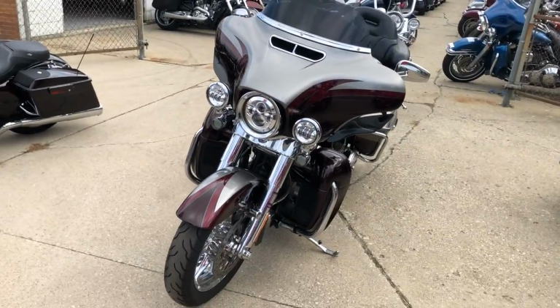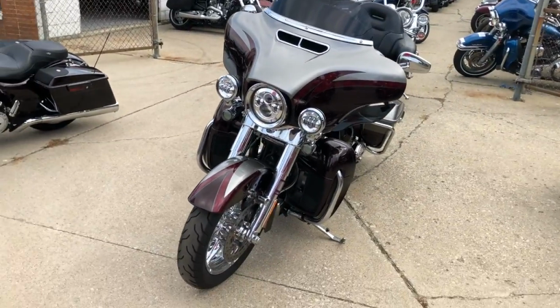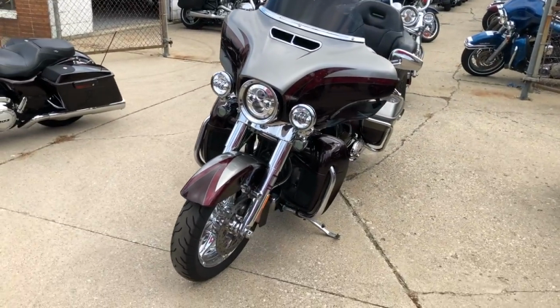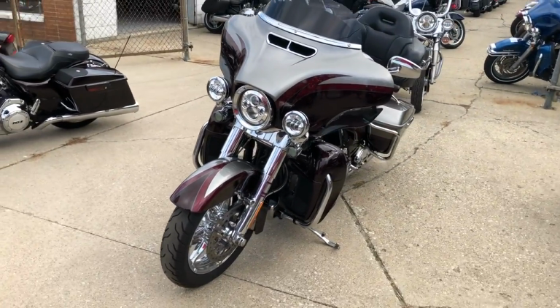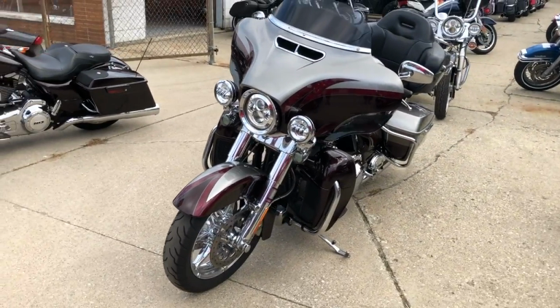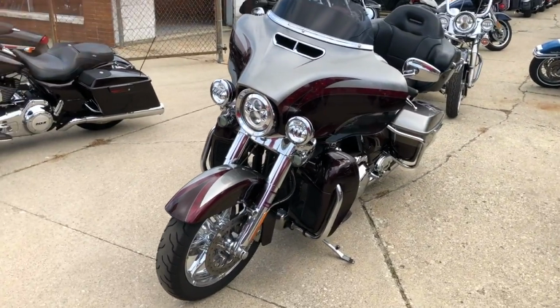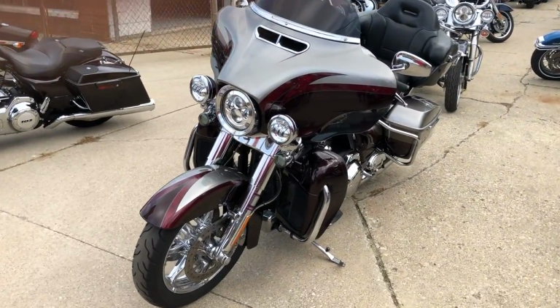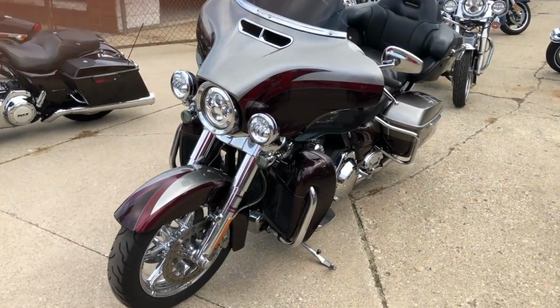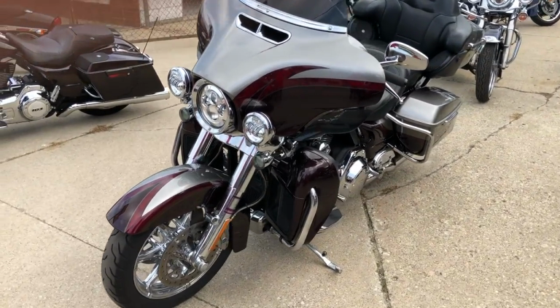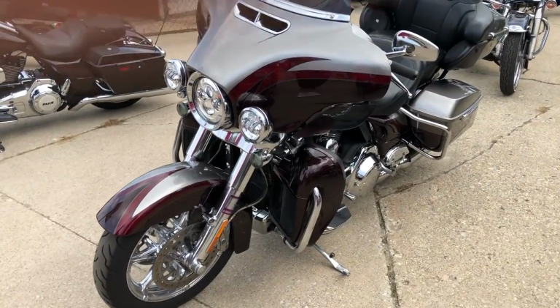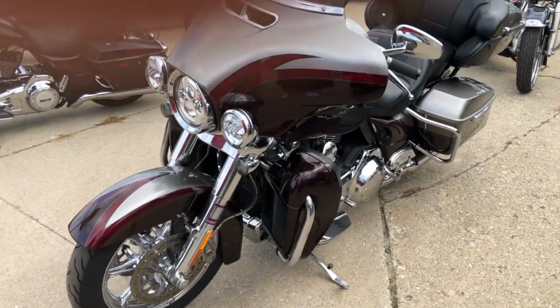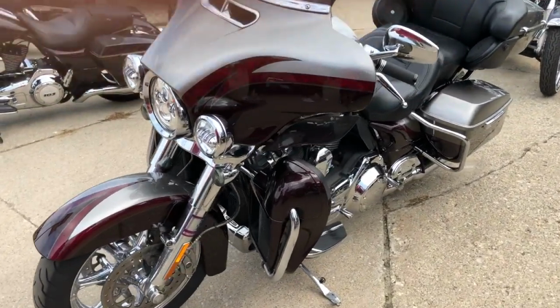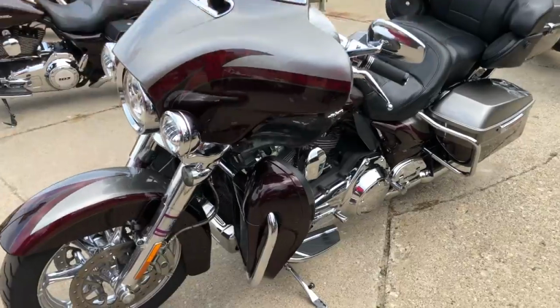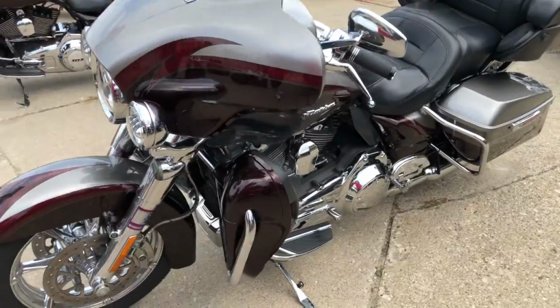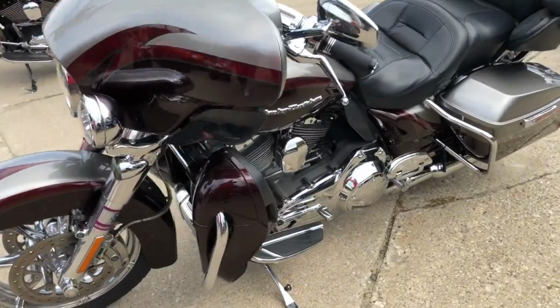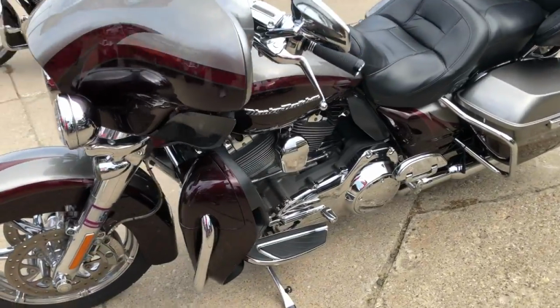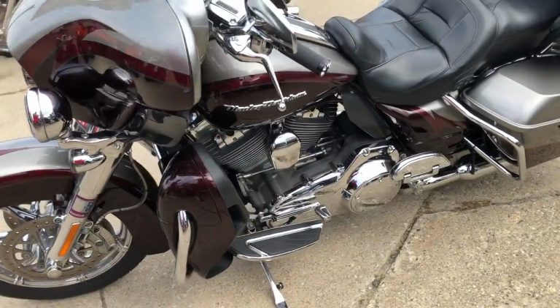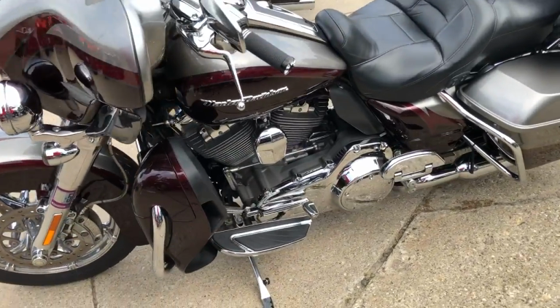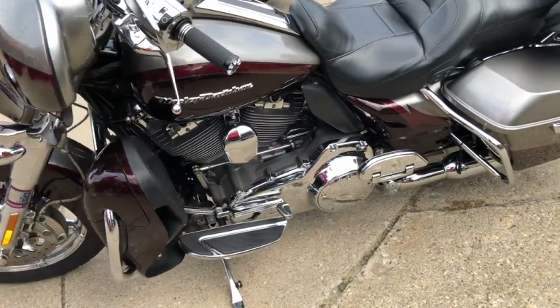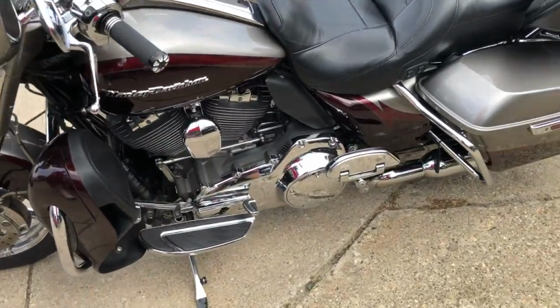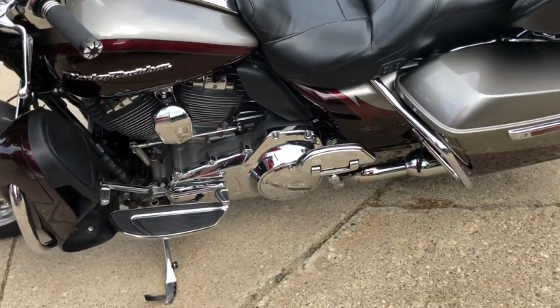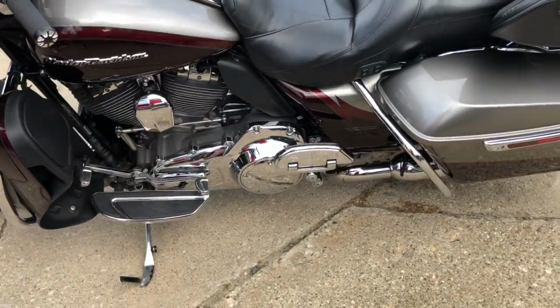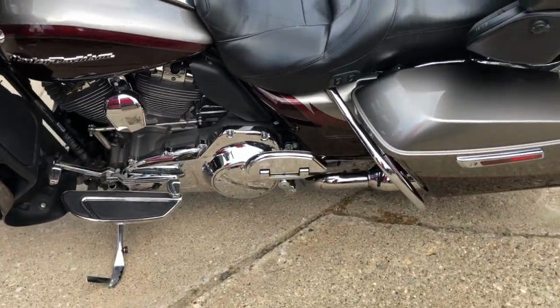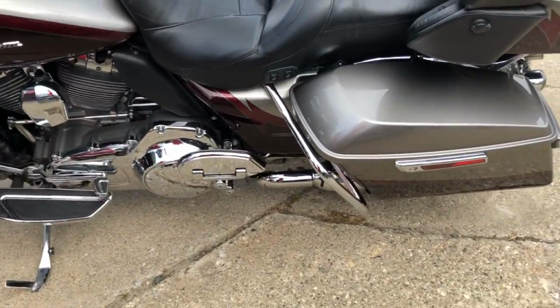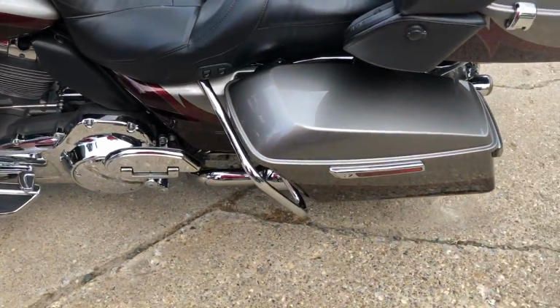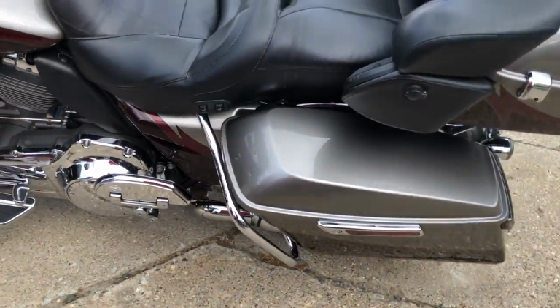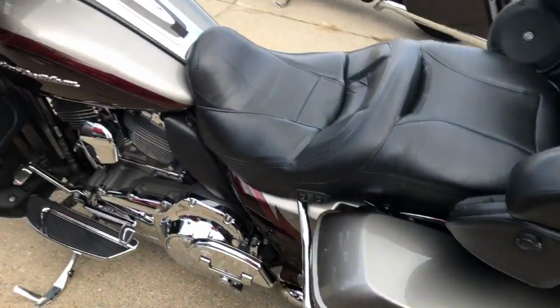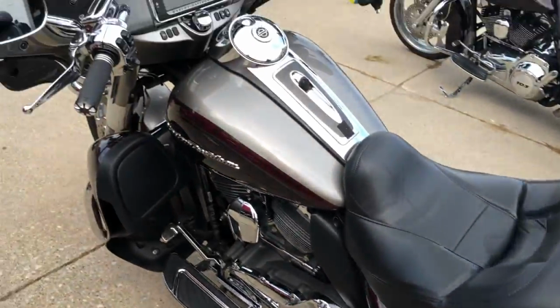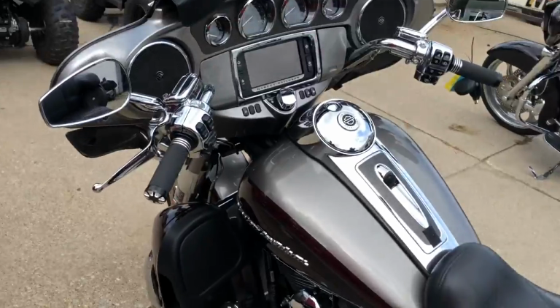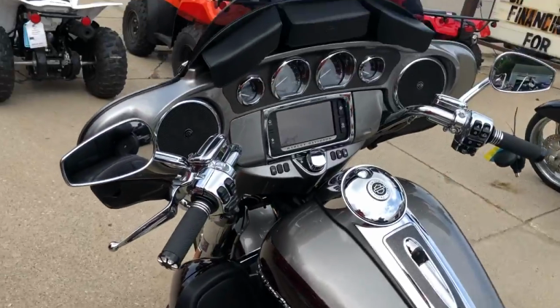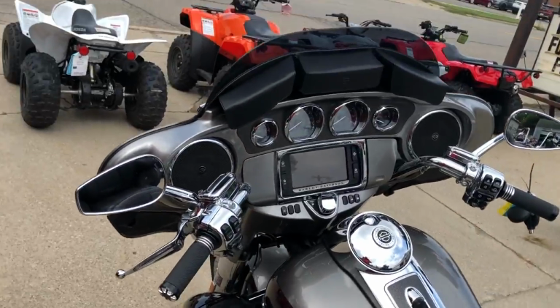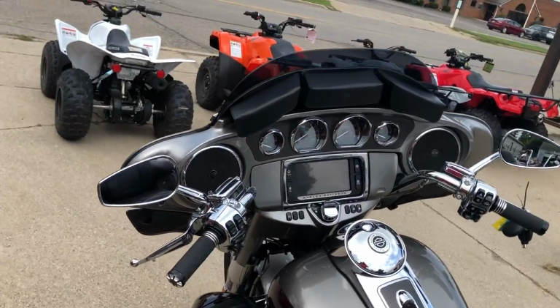Runs strong, needs nothing. You've got an oversized LED screen, dripping in chrome — chrome wheels, chrome front end, switch housings, levers, chrome all over the motor. Just serviced at the dealership and ready to go guys.